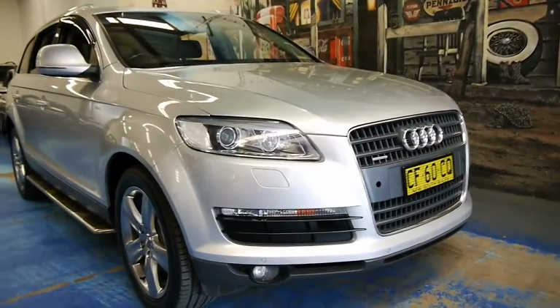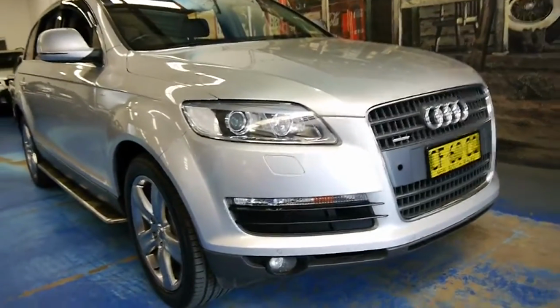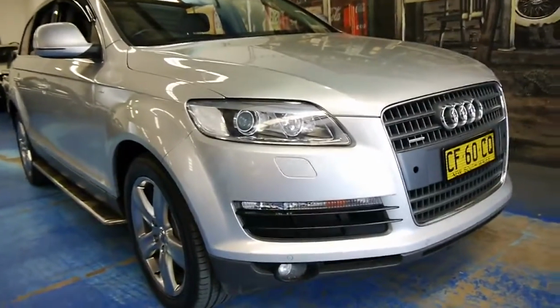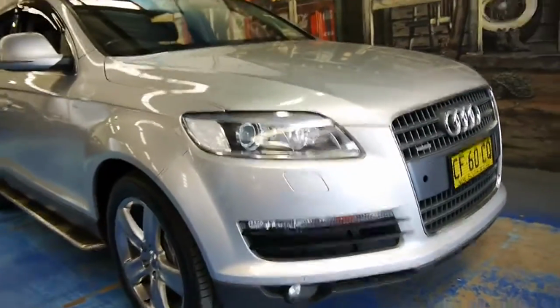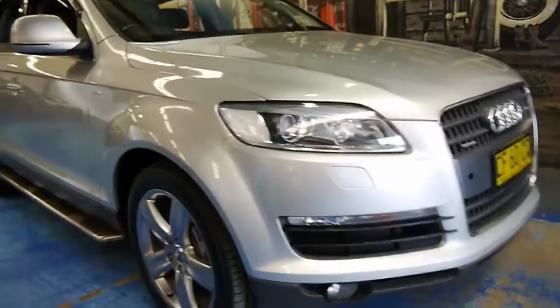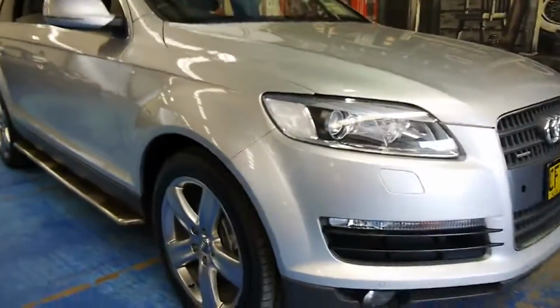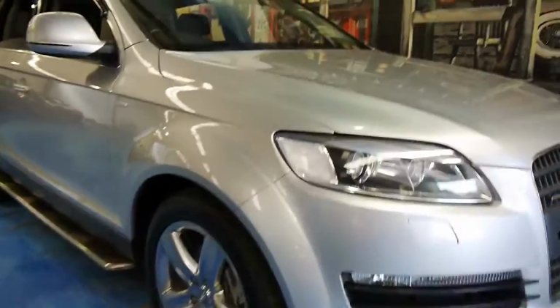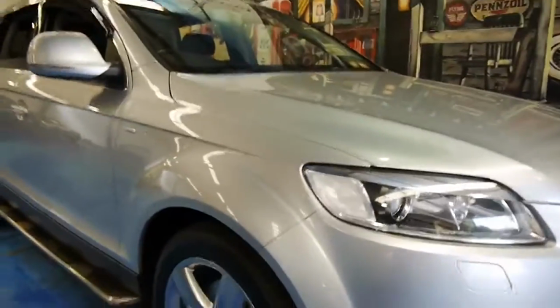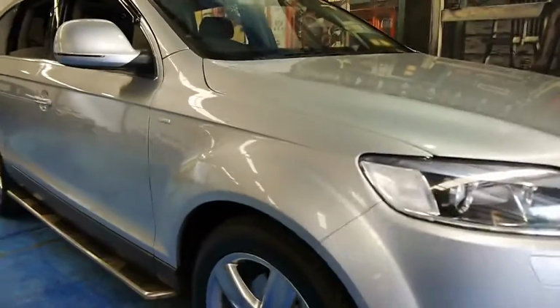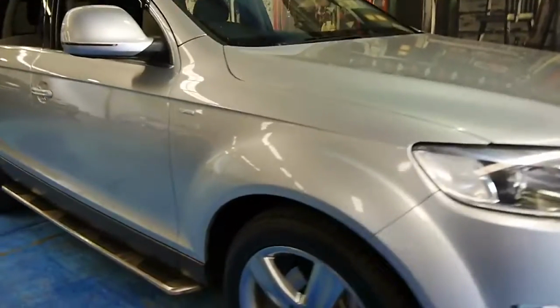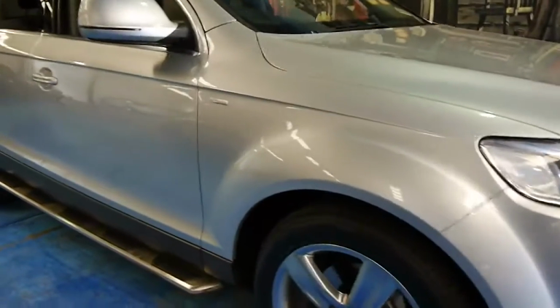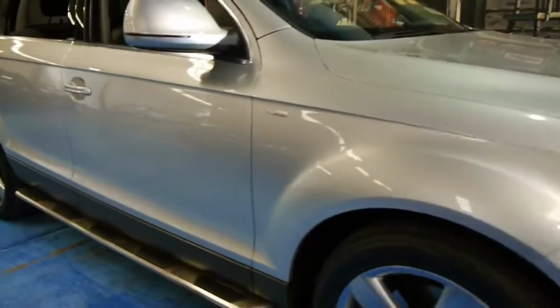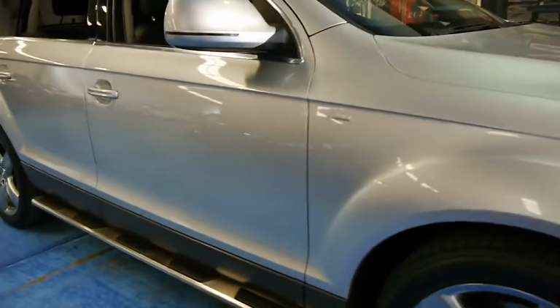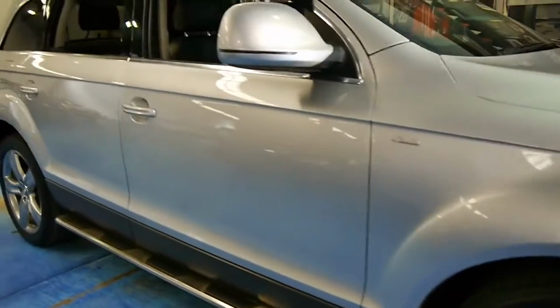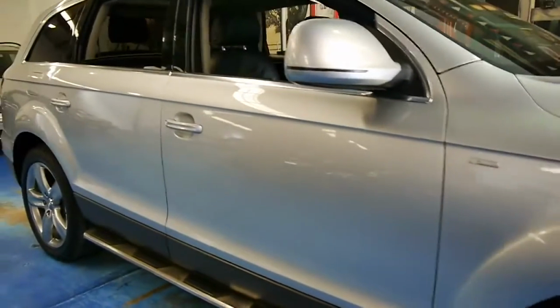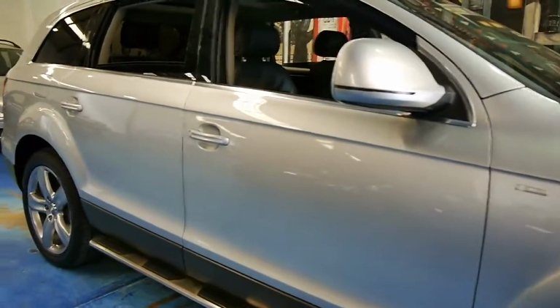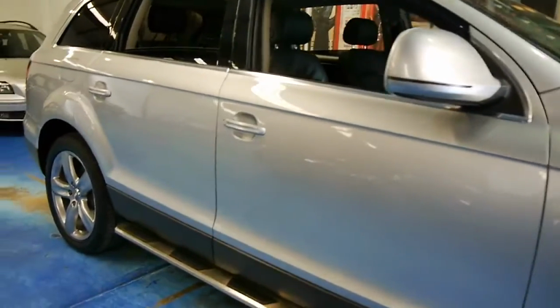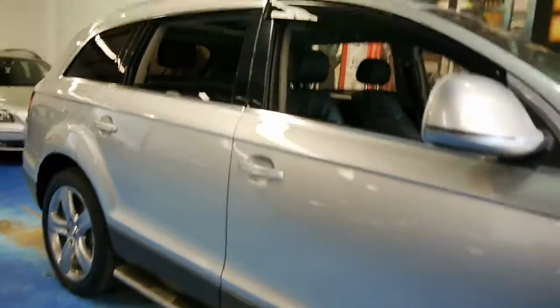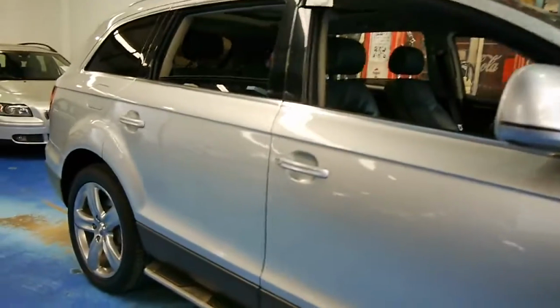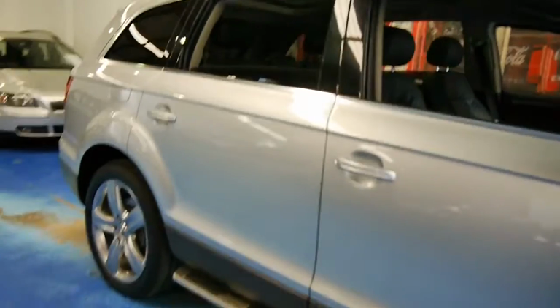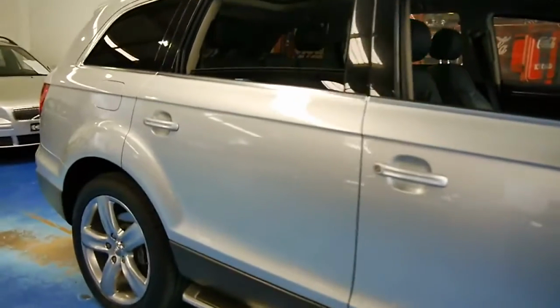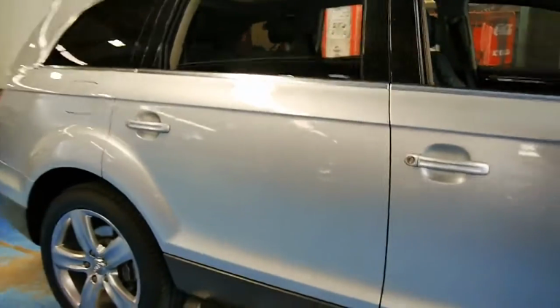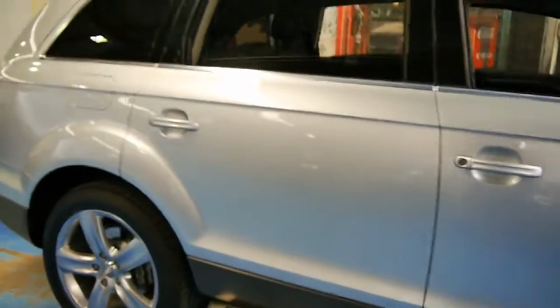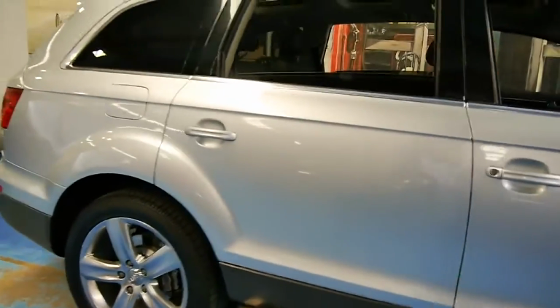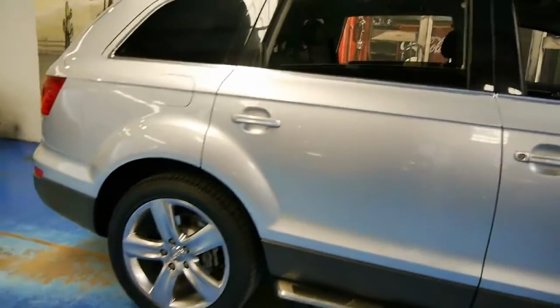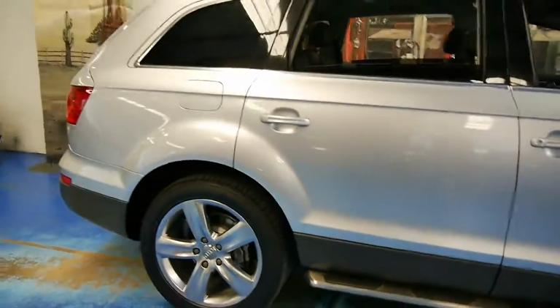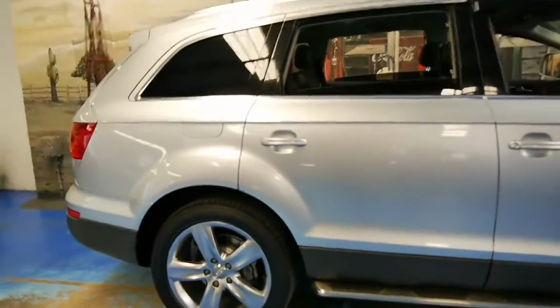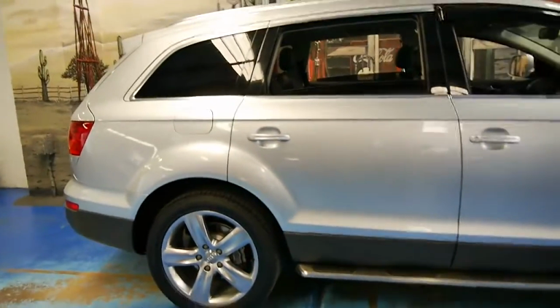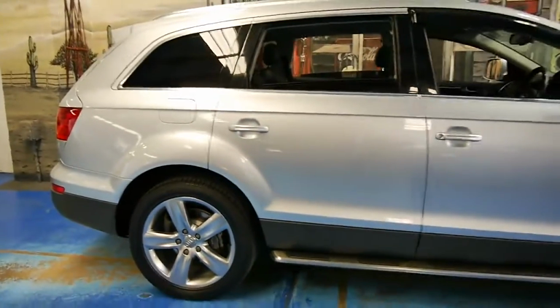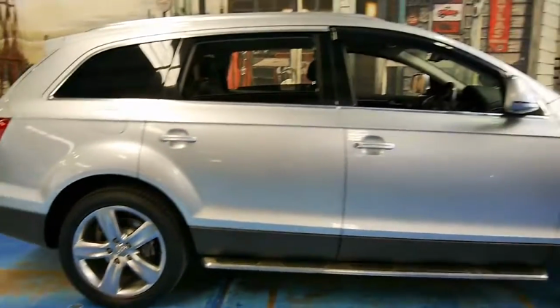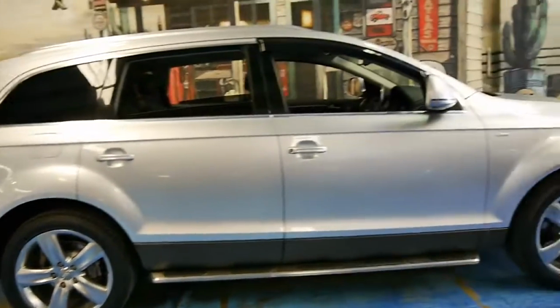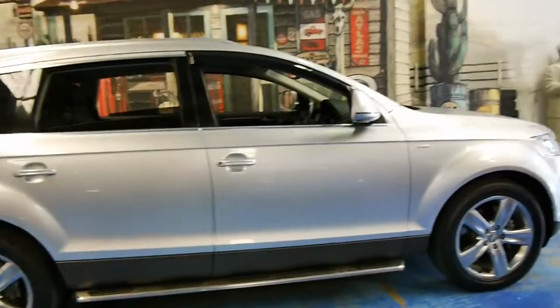Welcome to the Old Timer Centre. Here we have for you a 2006 Audi Q7. It's got the 4.2 litre V8, and it's basically got every option available at the time.